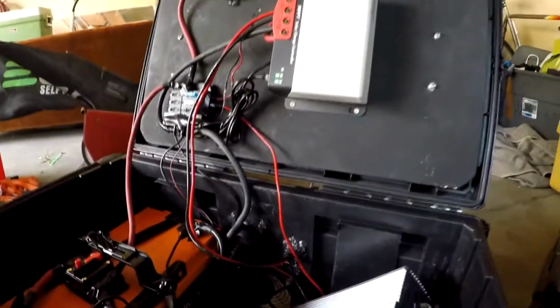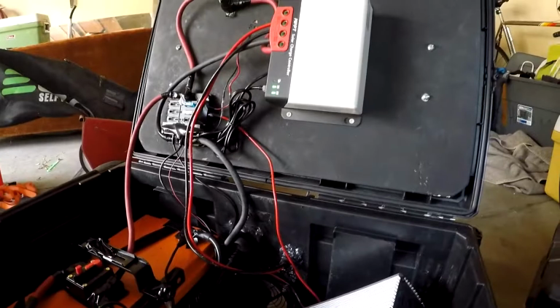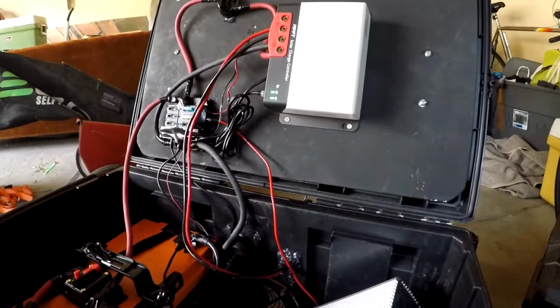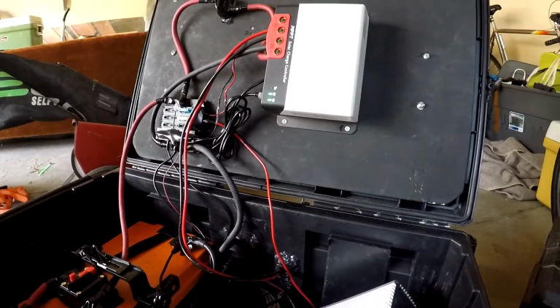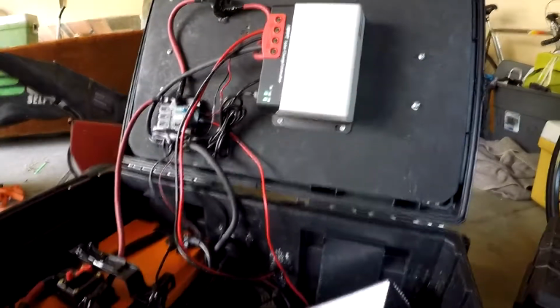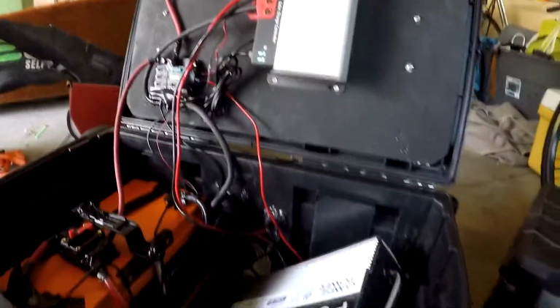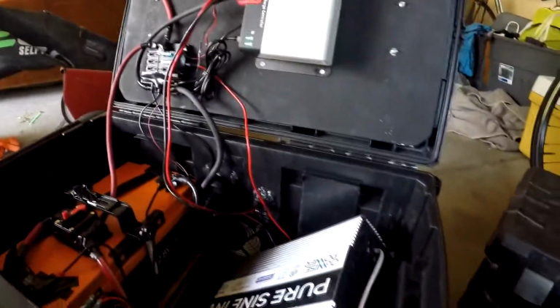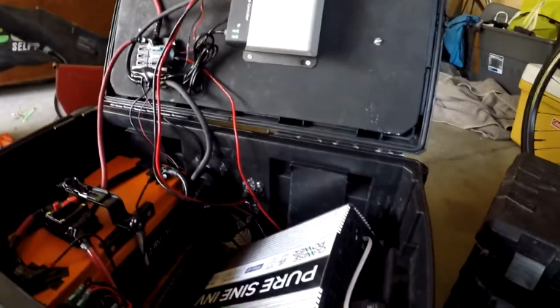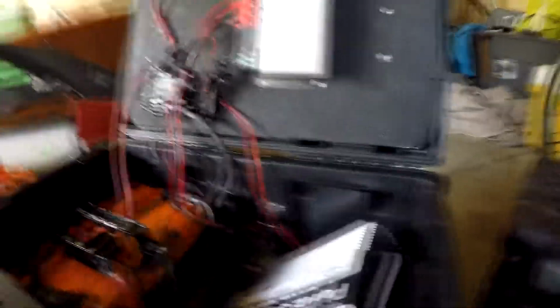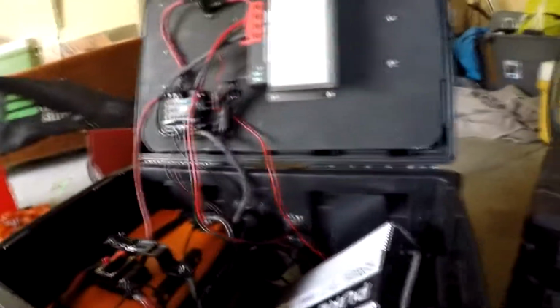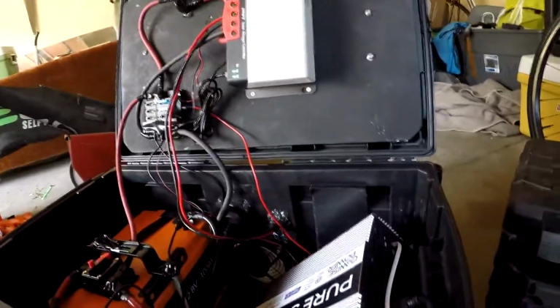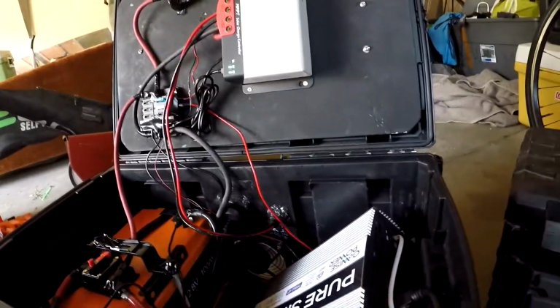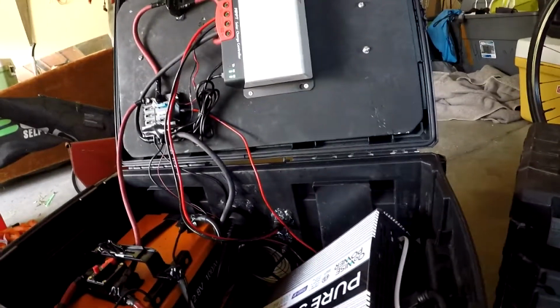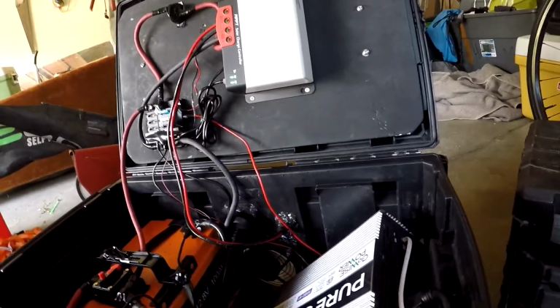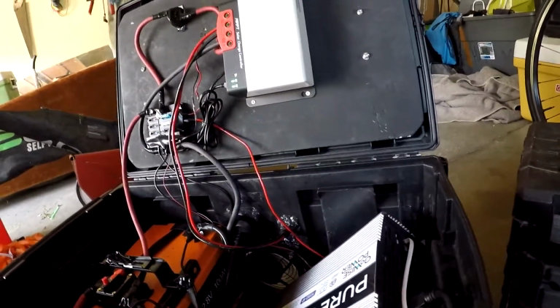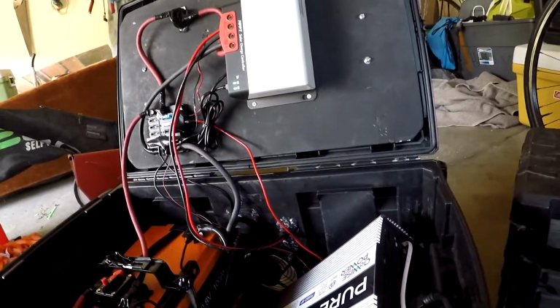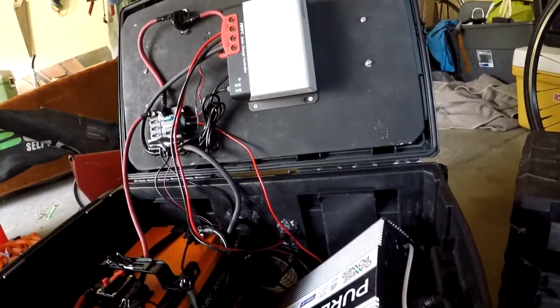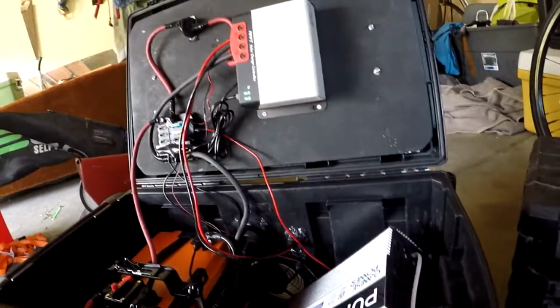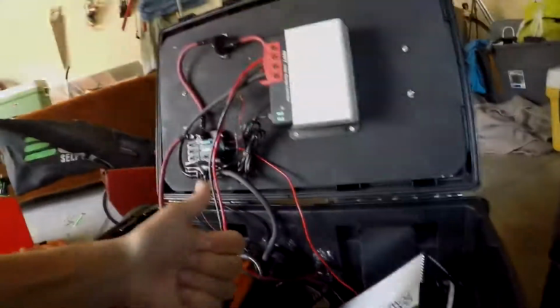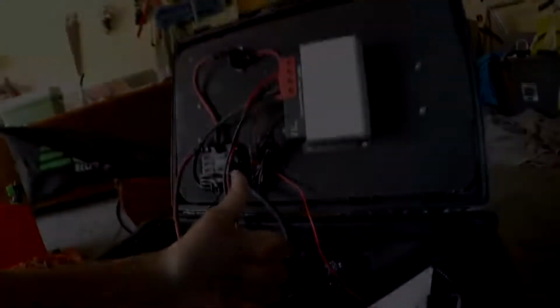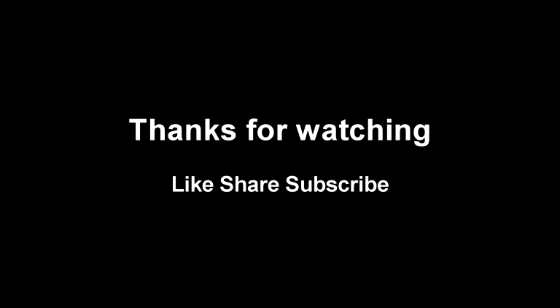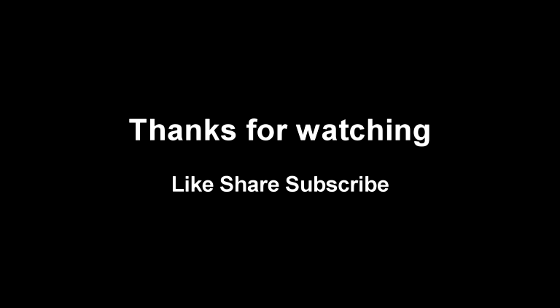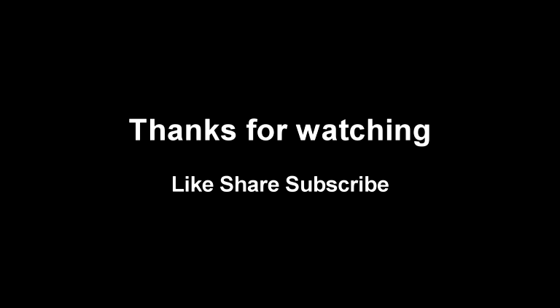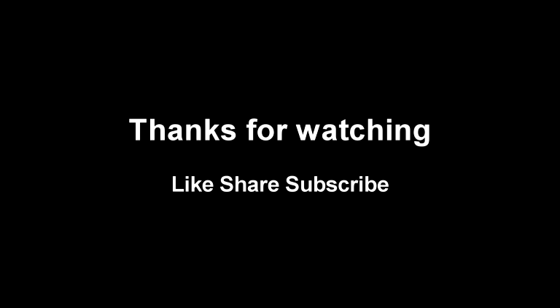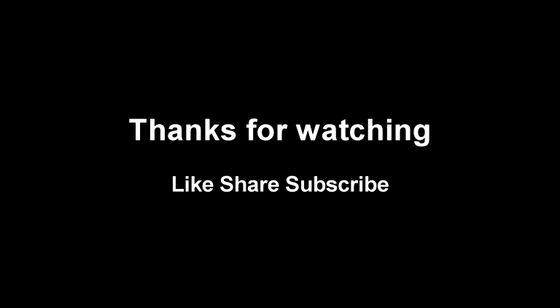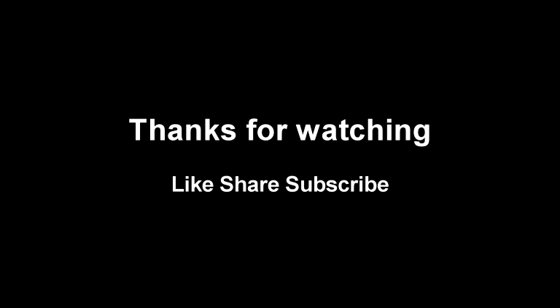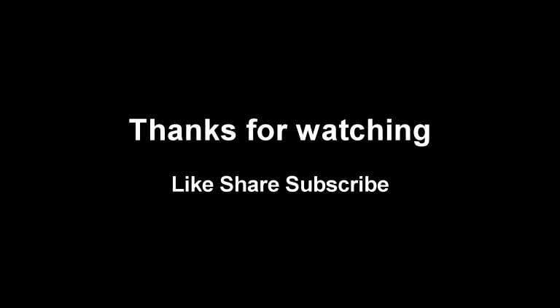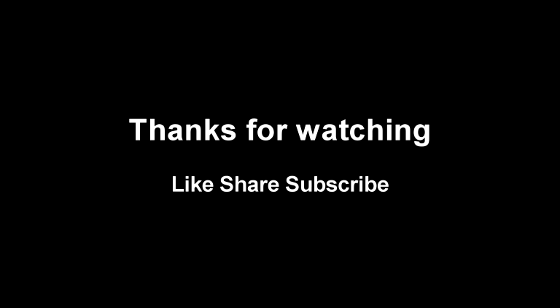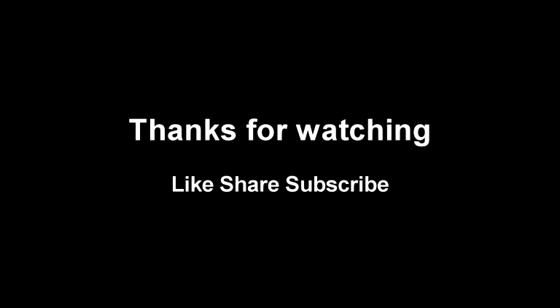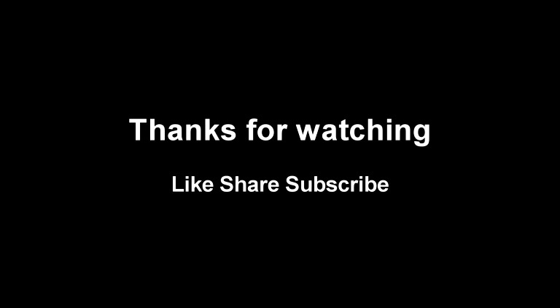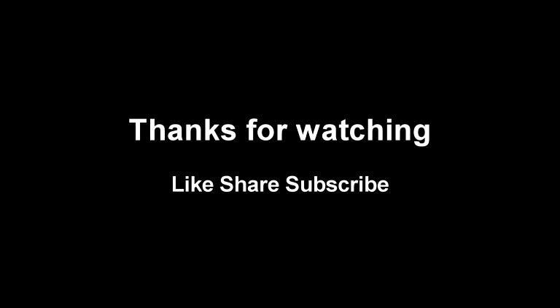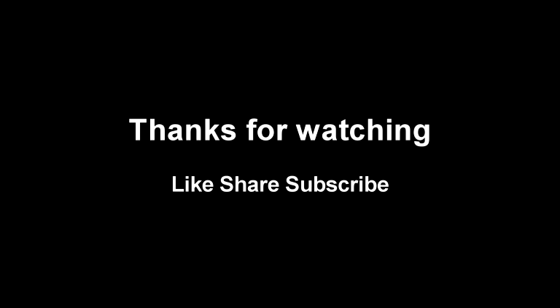Let me know what you think. I think these components worked out really well together. Let me know what you do differently, and if you have any questions shoot them in the comments. Thanks for watching.